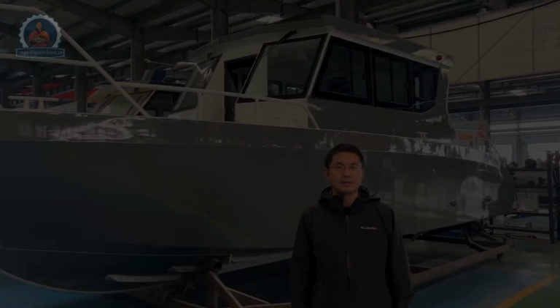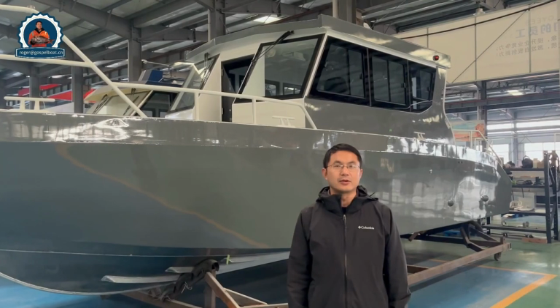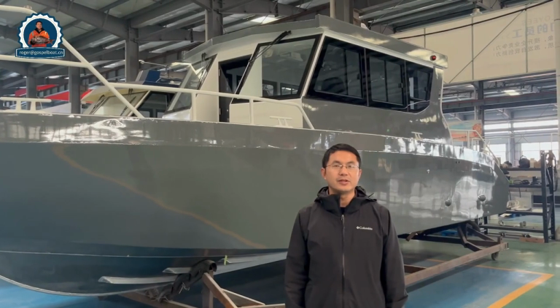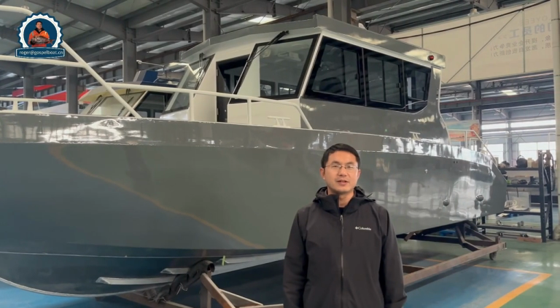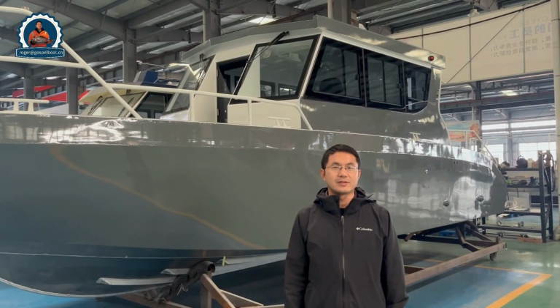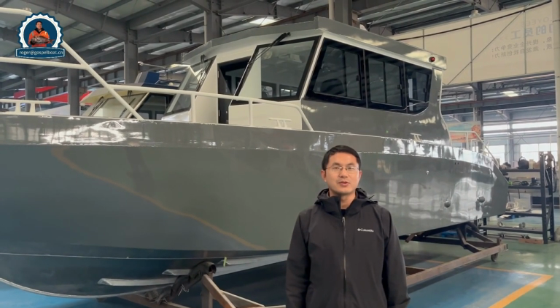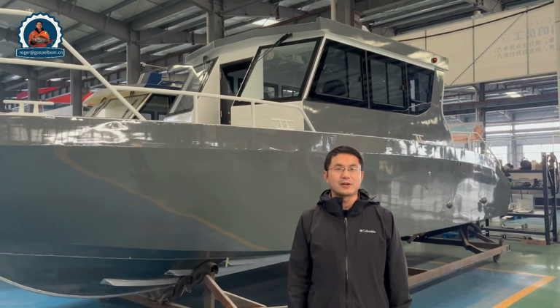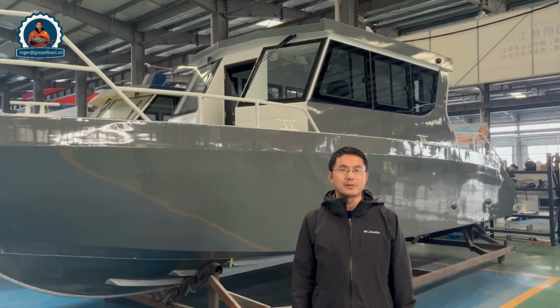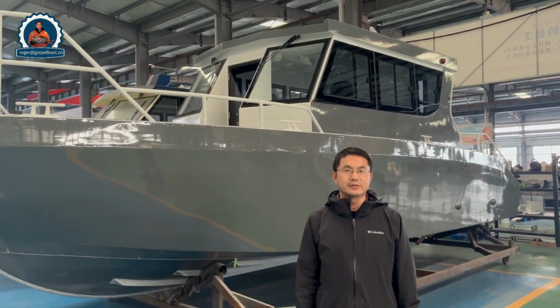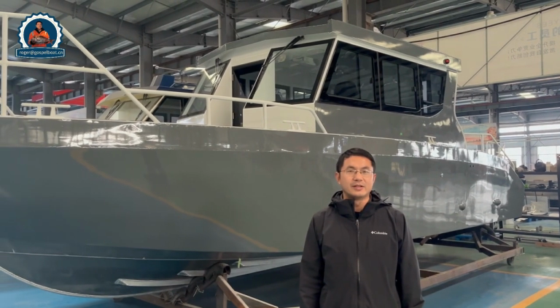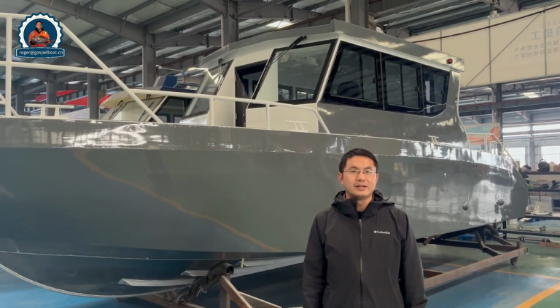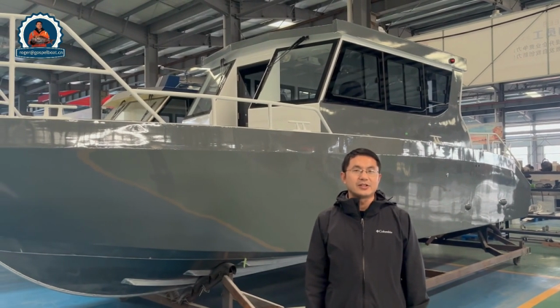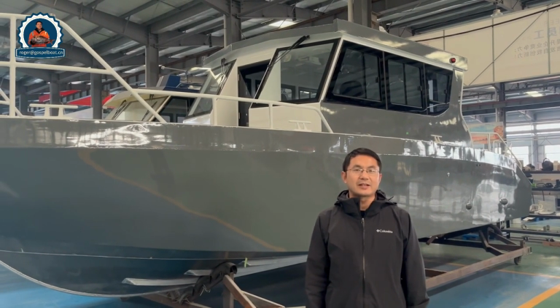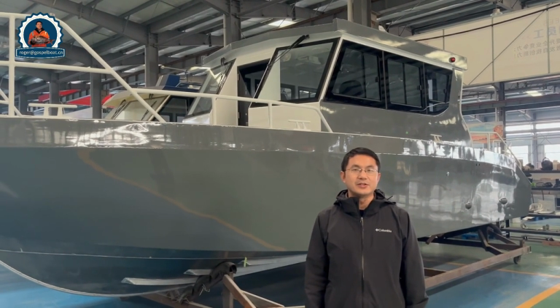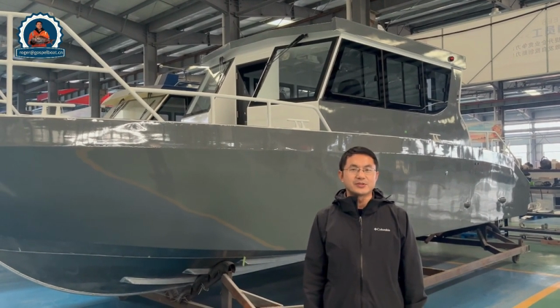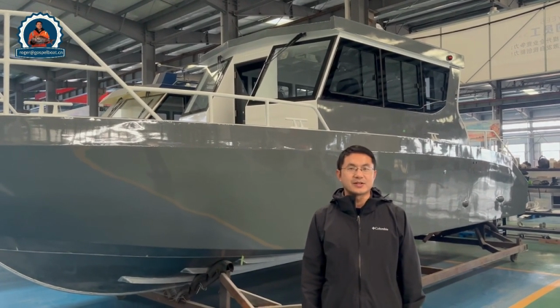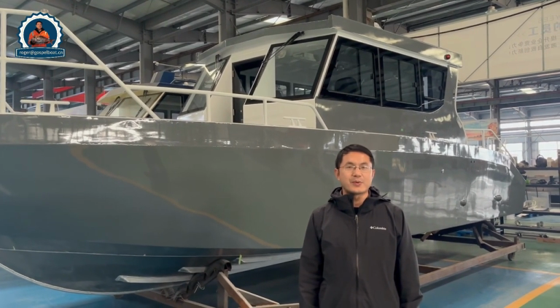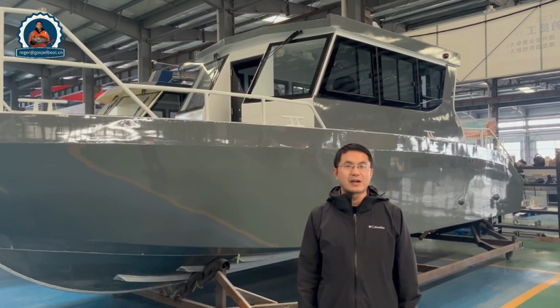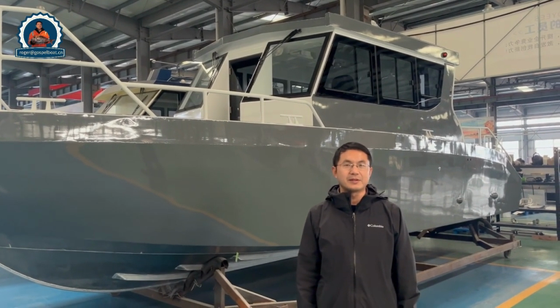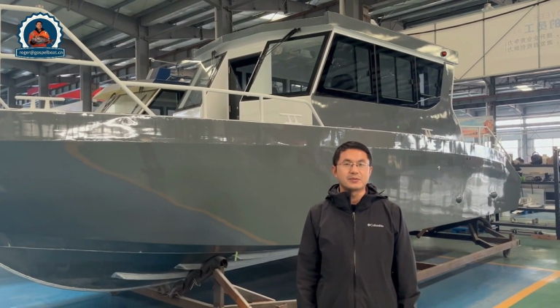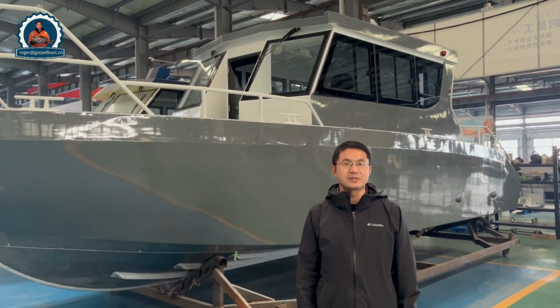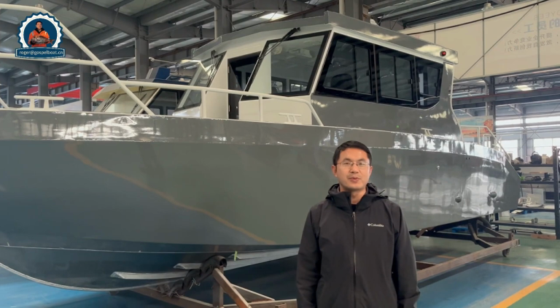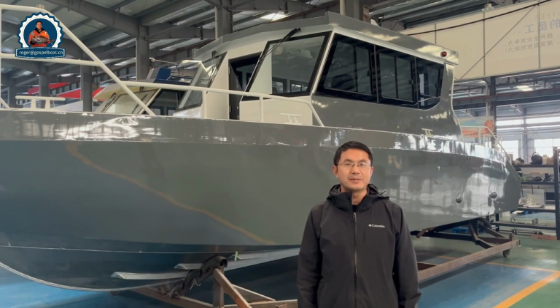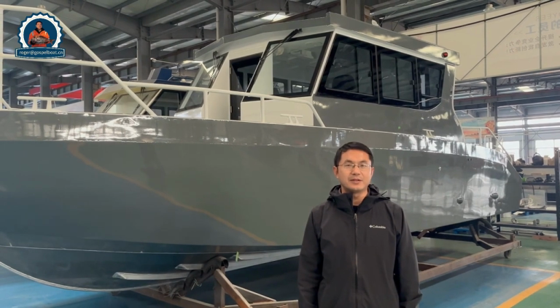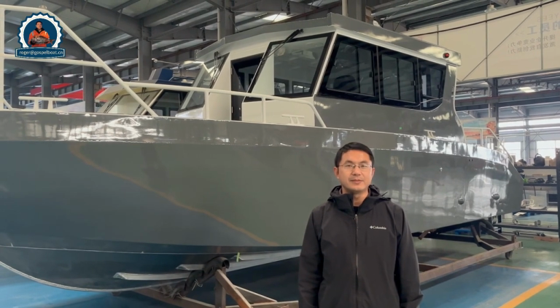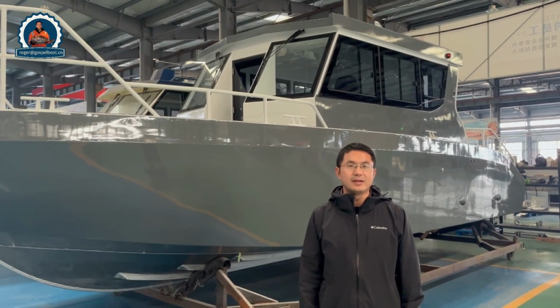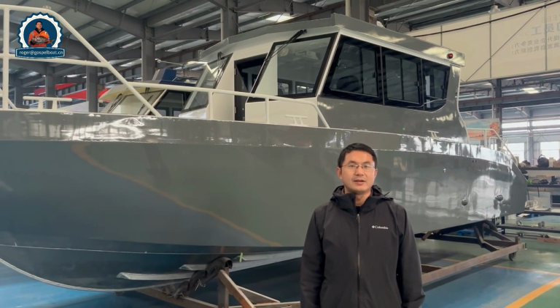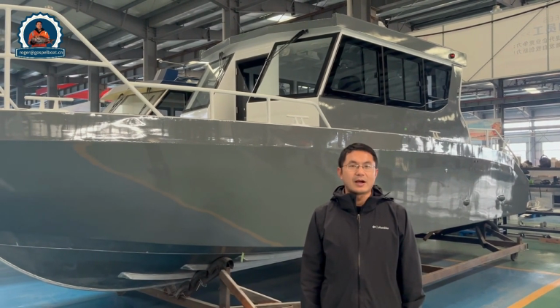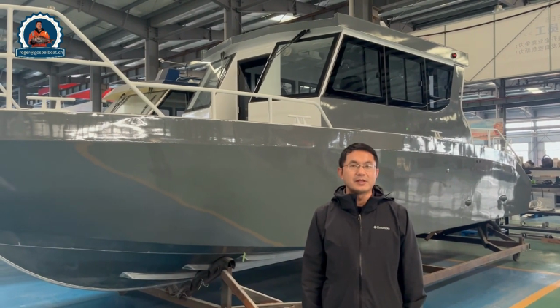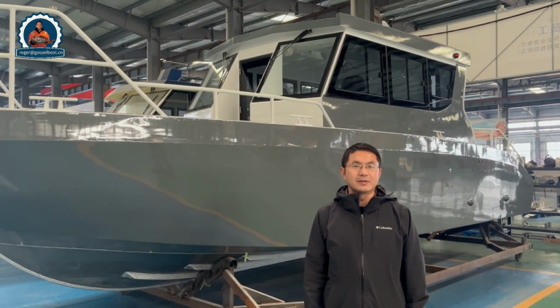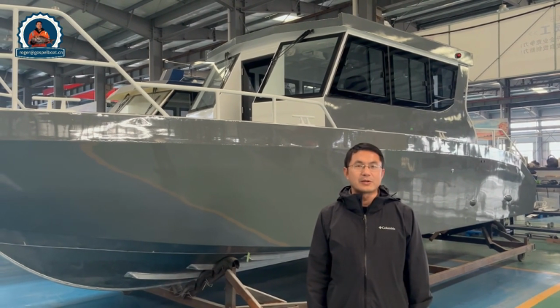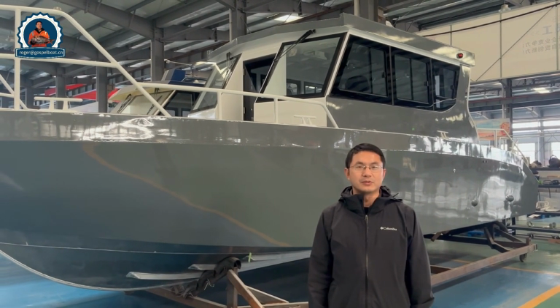Good morning, friends. I'm Roger from Costco Boat. Today I'd like to introduce the 9.5m with 2.8m beam aluminum special boat.